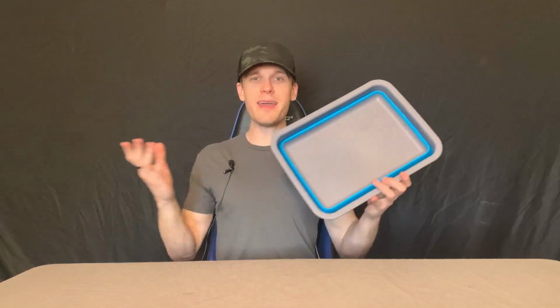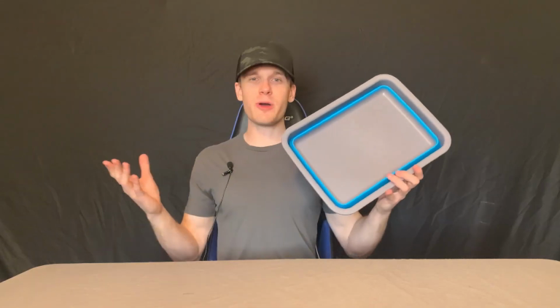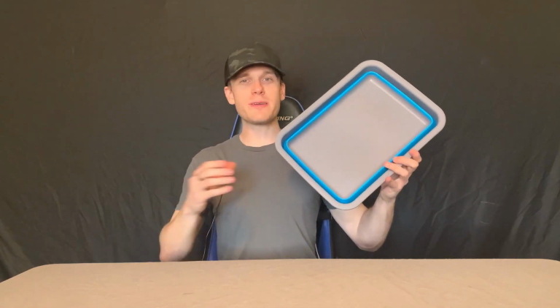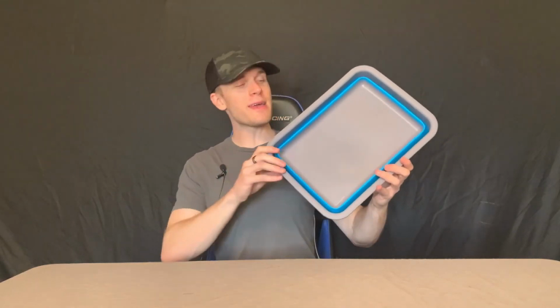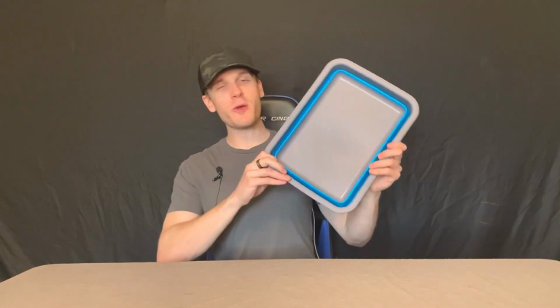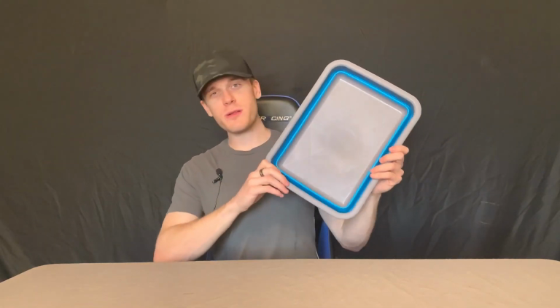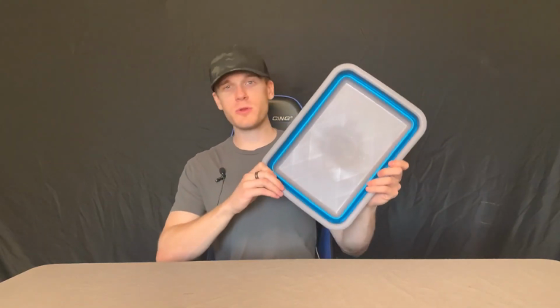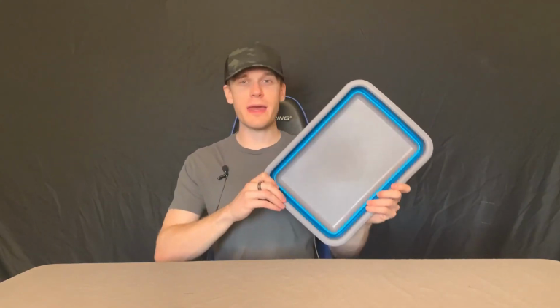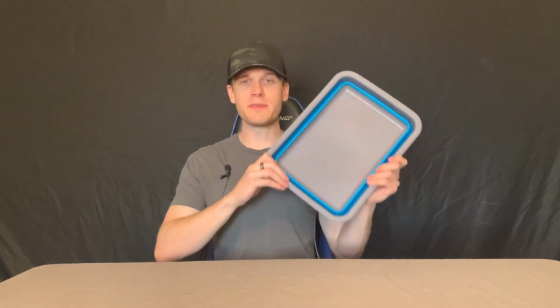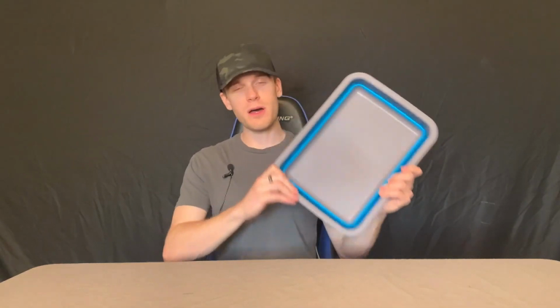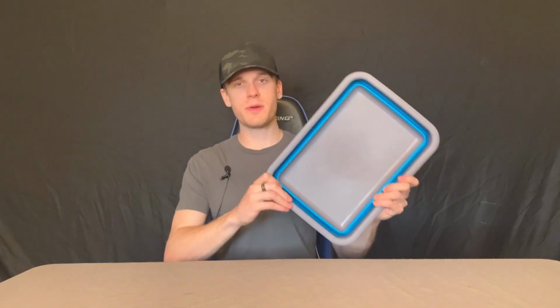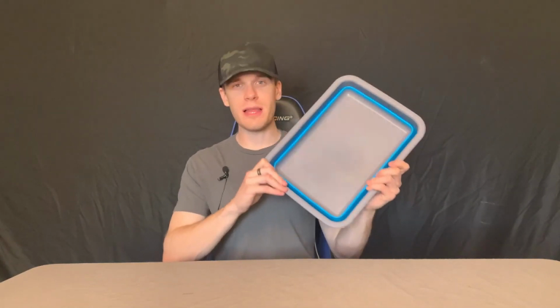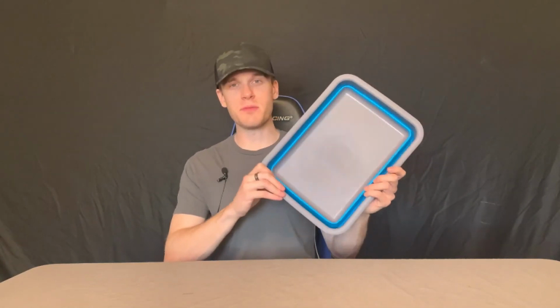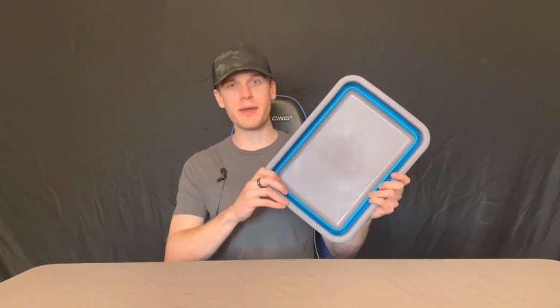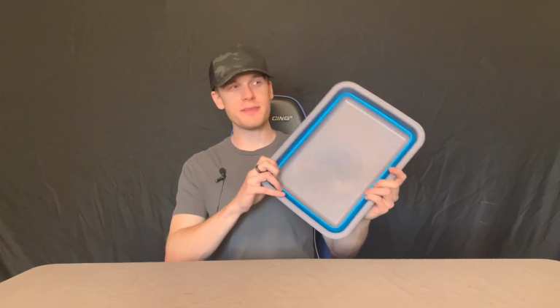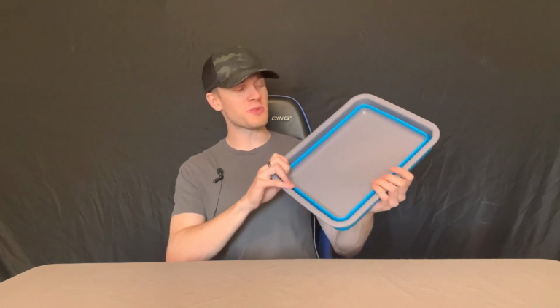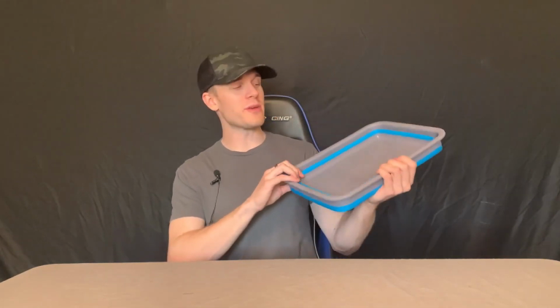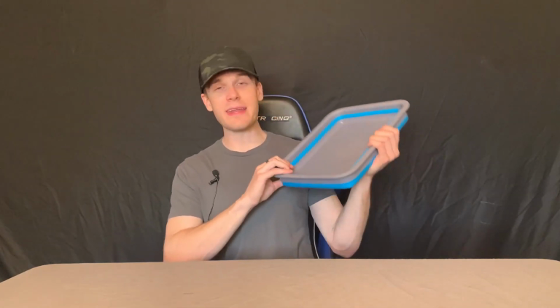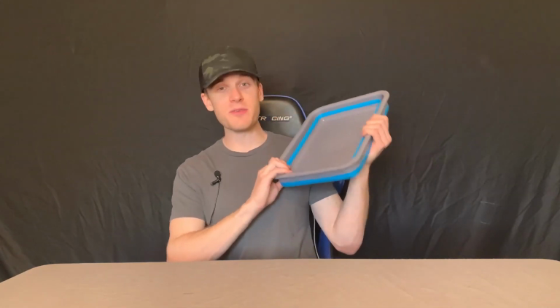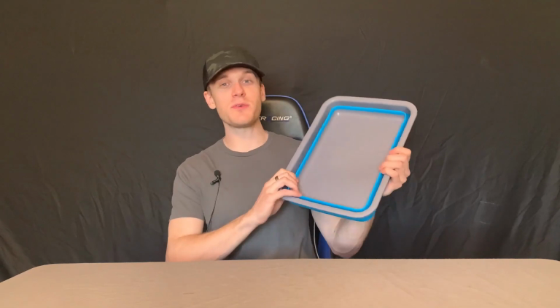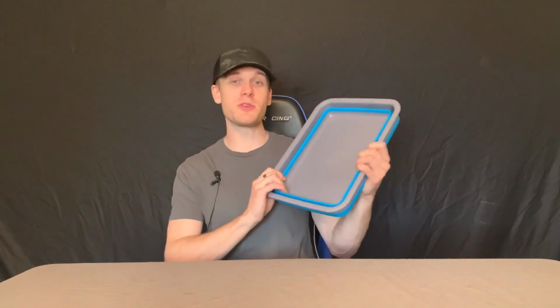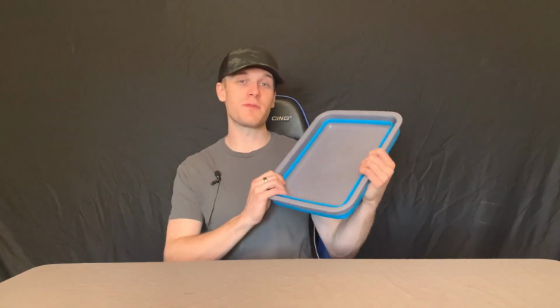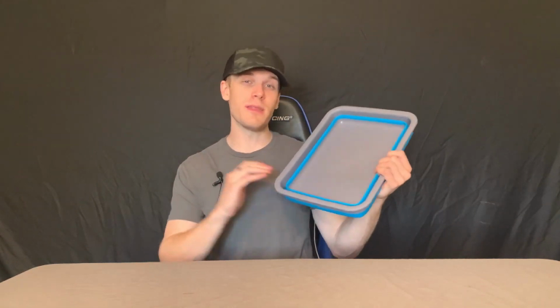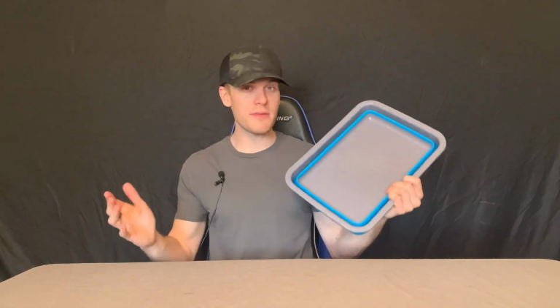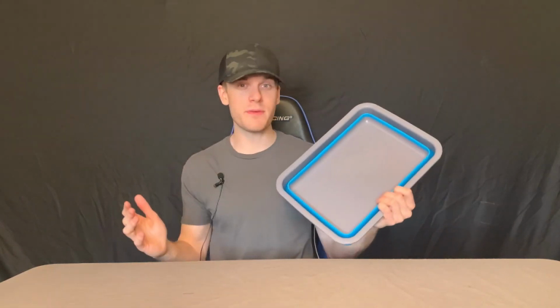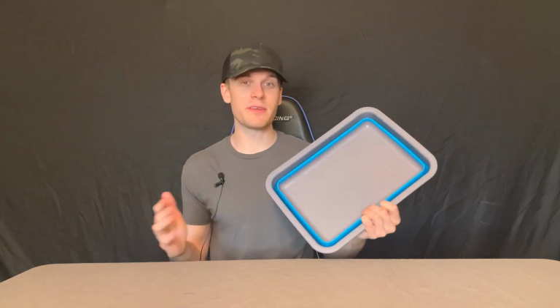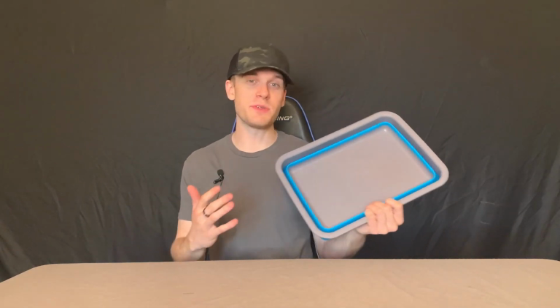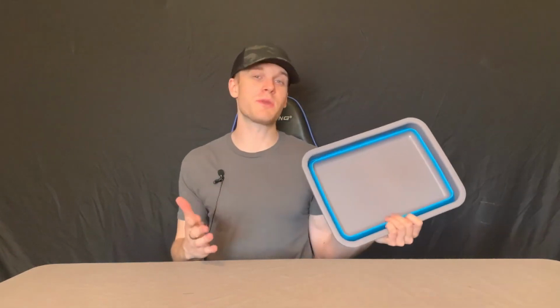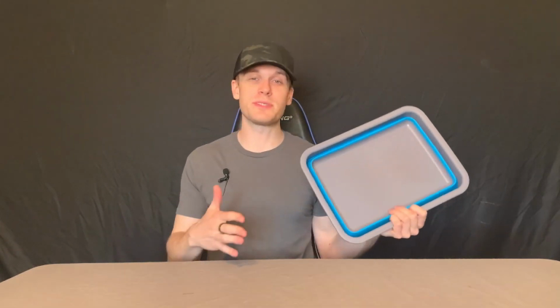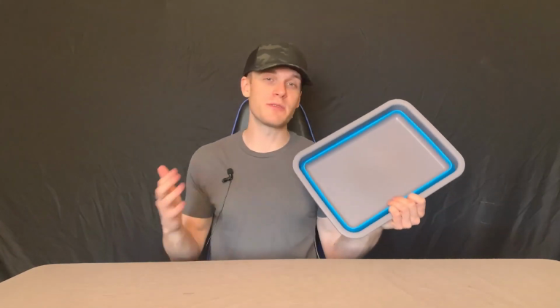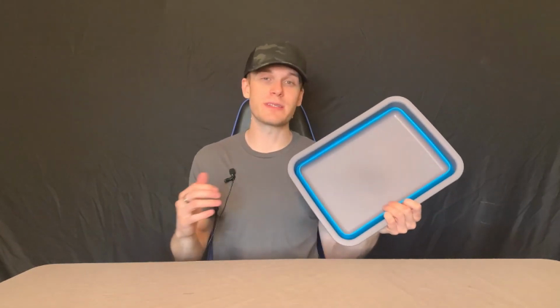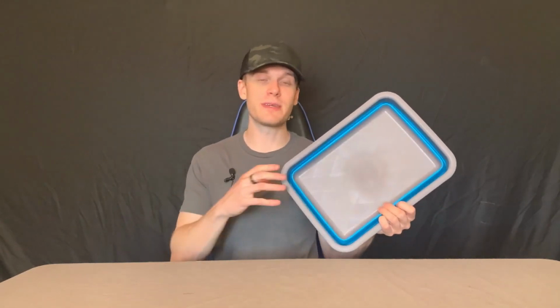Hey everyone, we are taking a quick closer look at this awesome collapsible bucket. This thing is really great and useful. You can use it for a lot of different things, especially when it comes to outdoor activities.